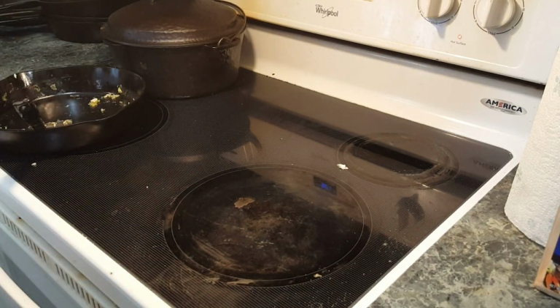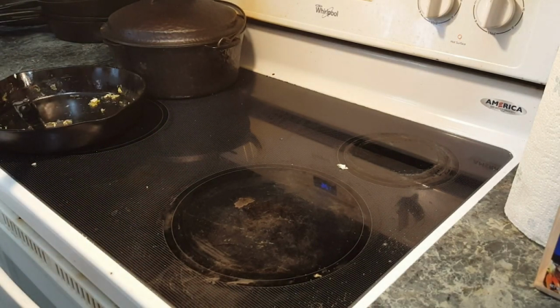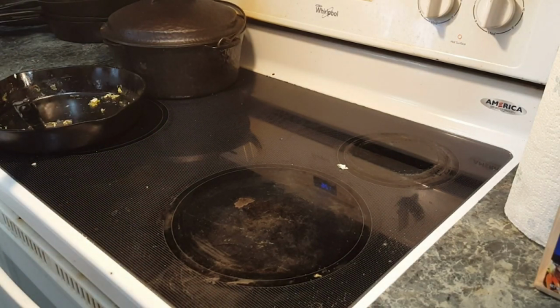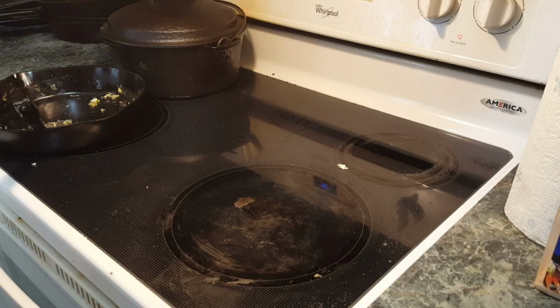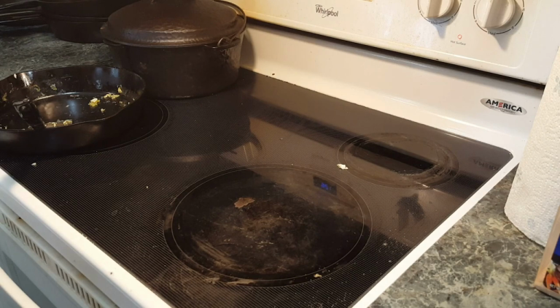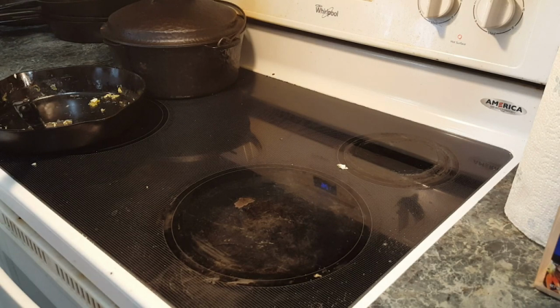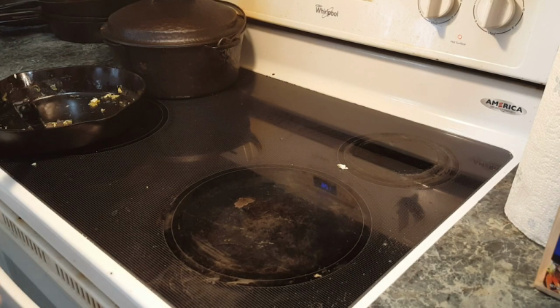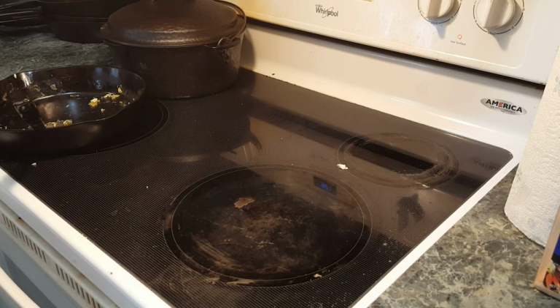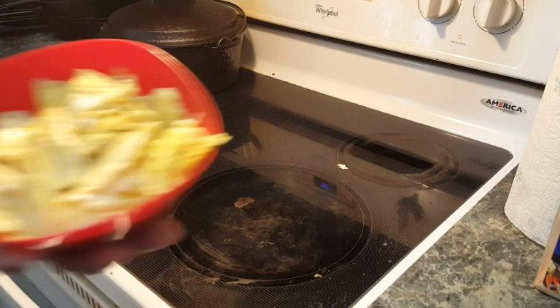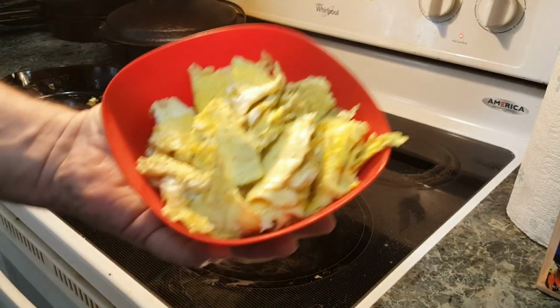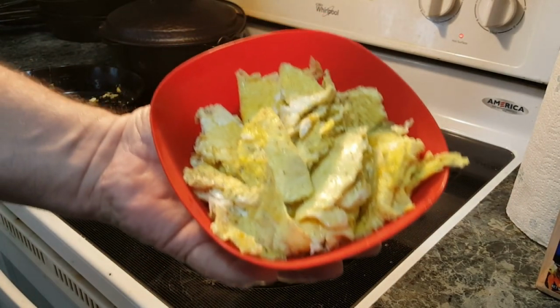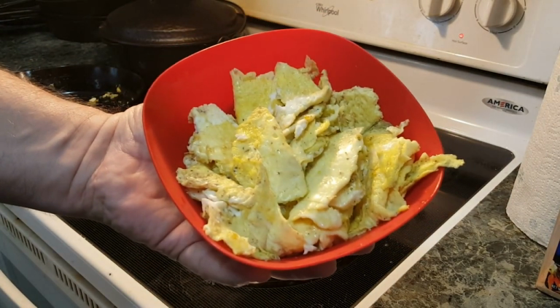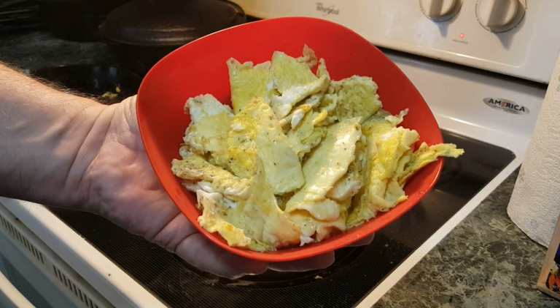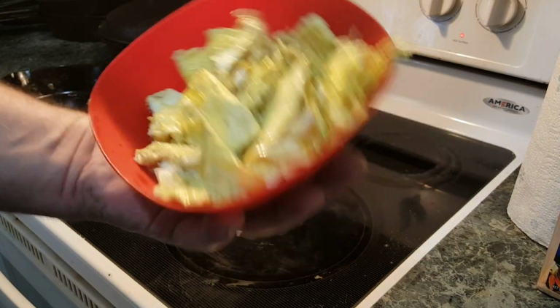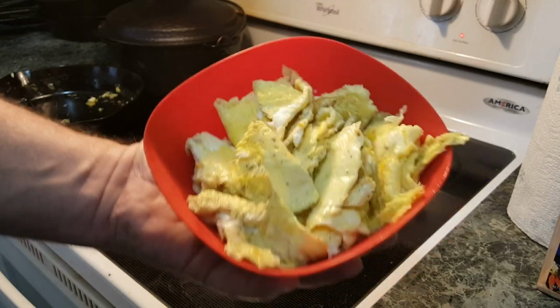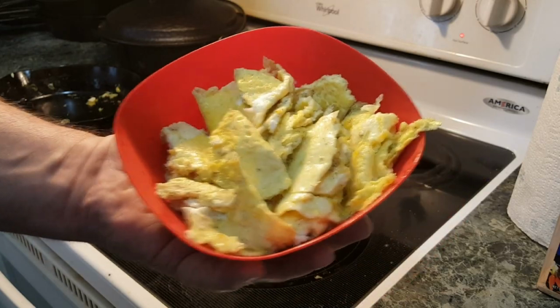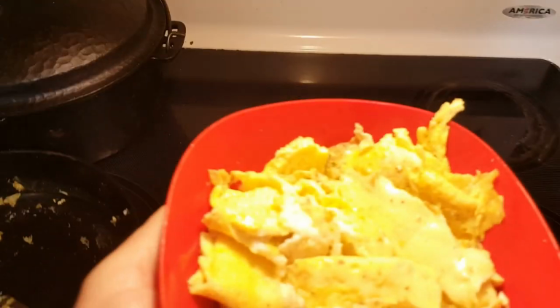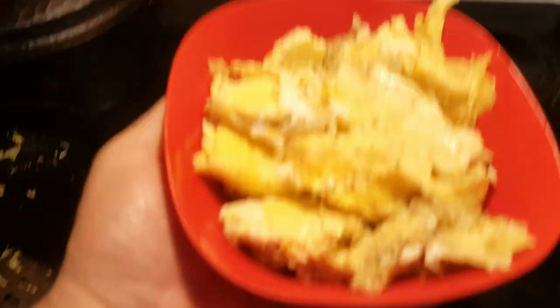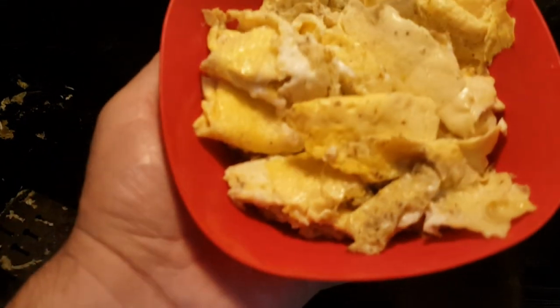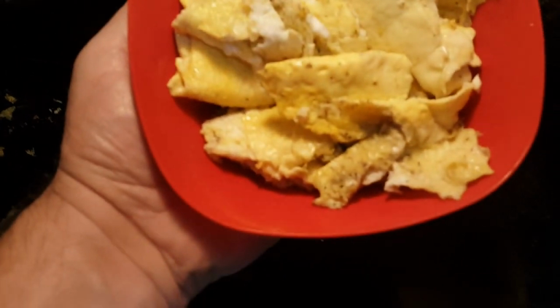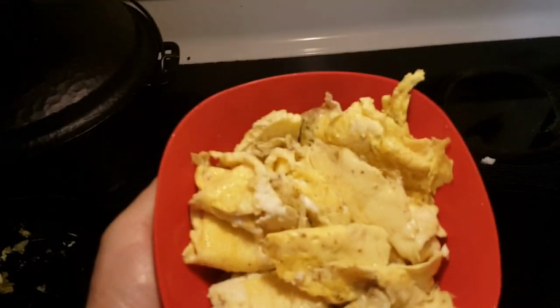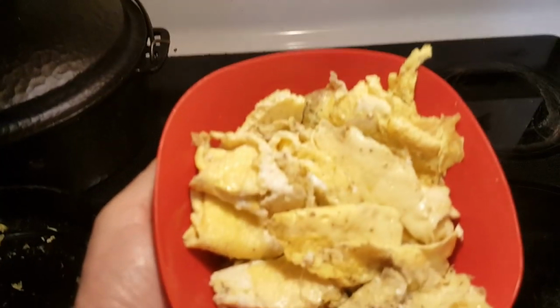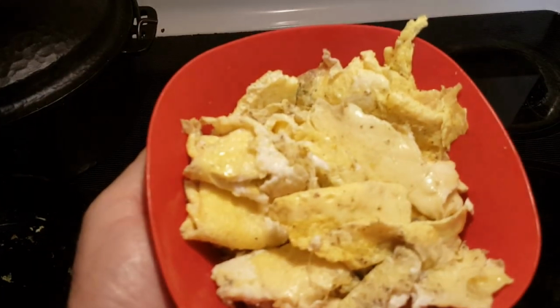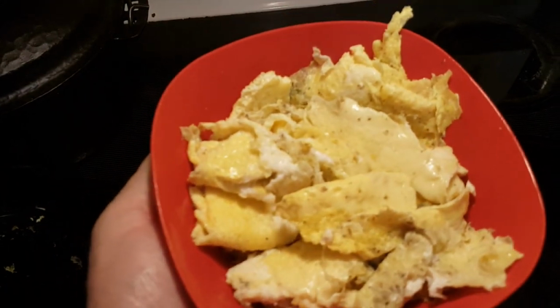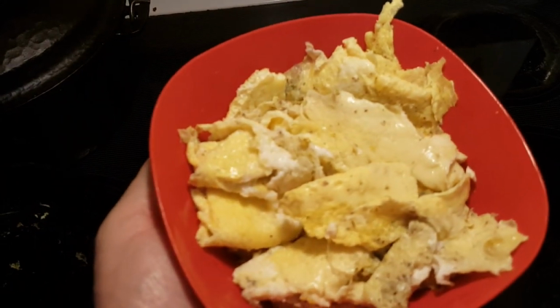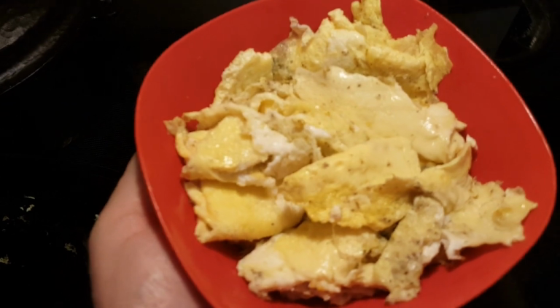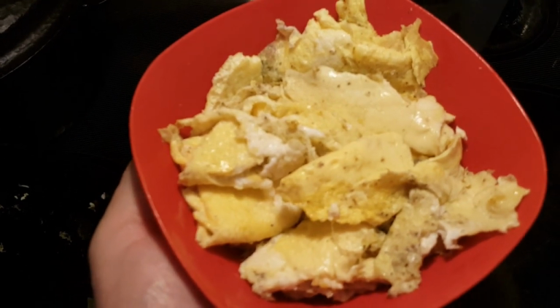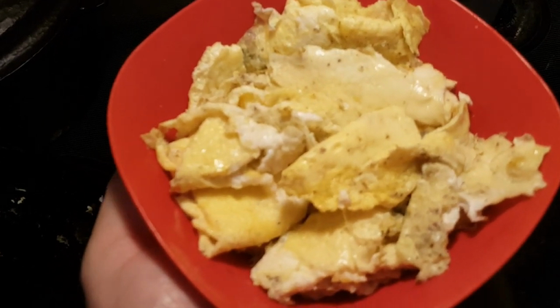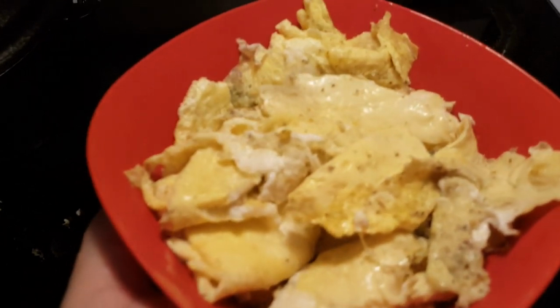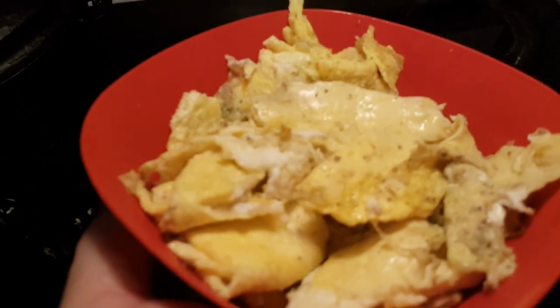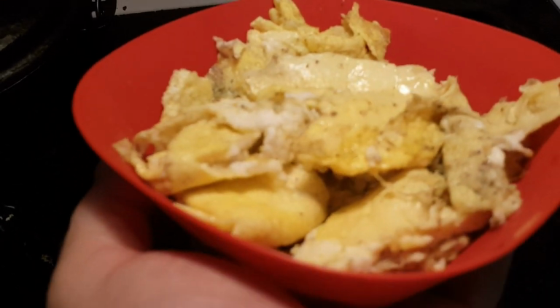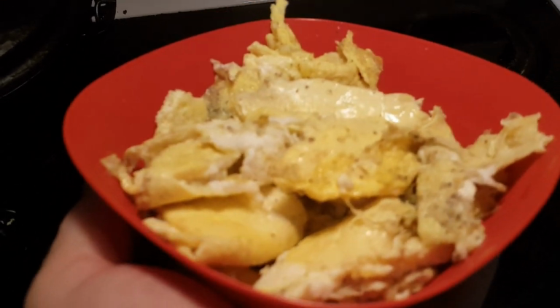Let it cool down a little bit before you wash it. And here we go — these are the eggs. Beautiful. And that's what you want — just right.